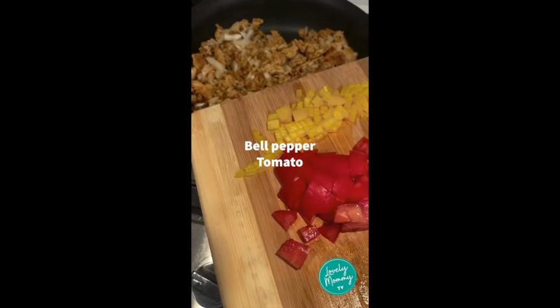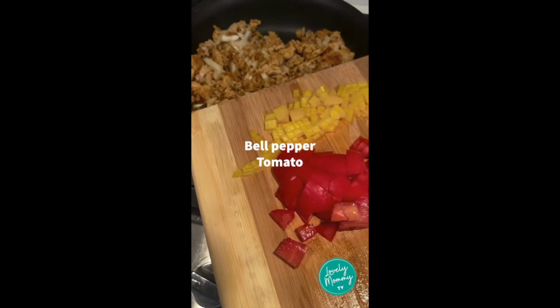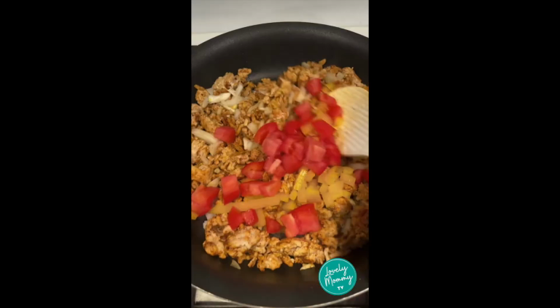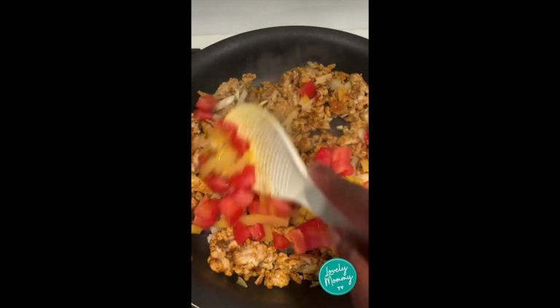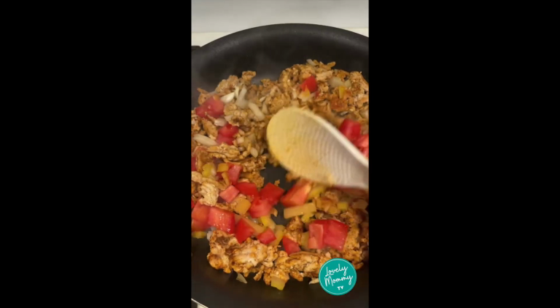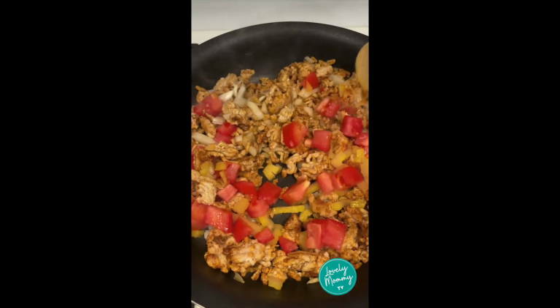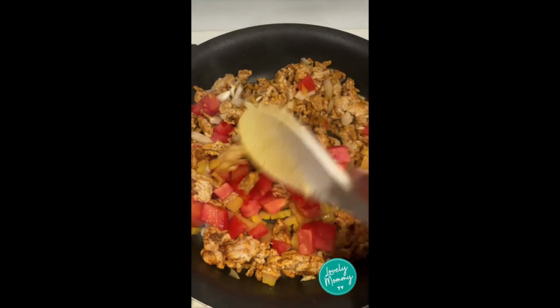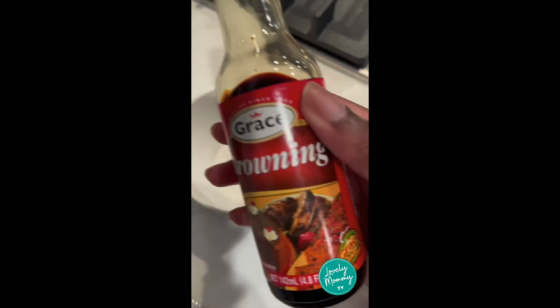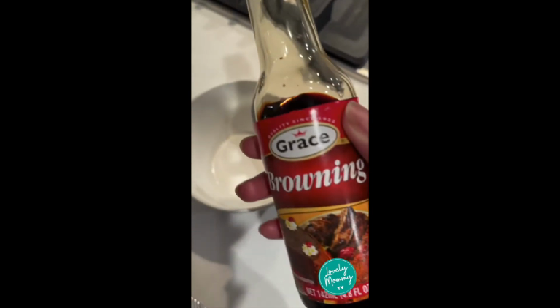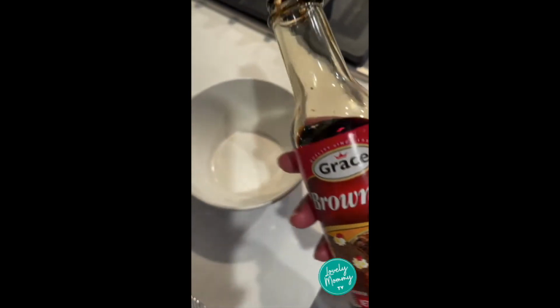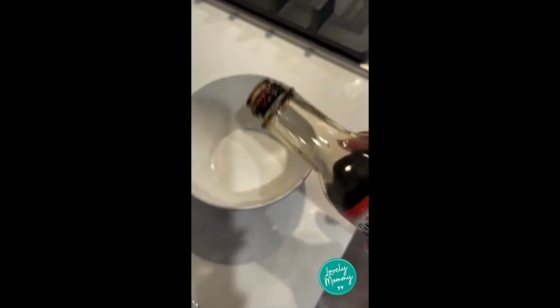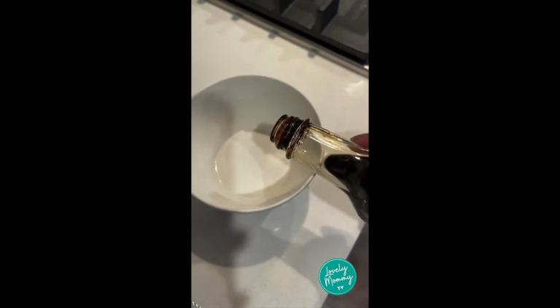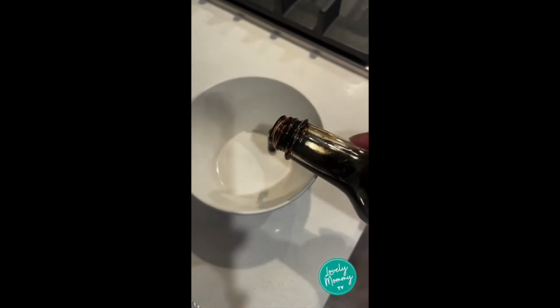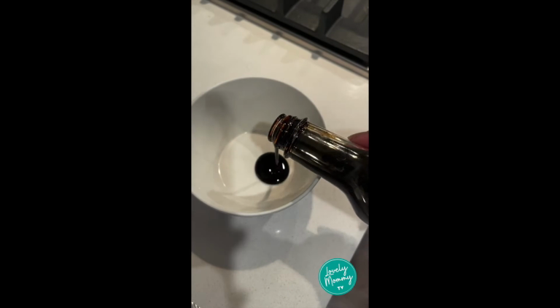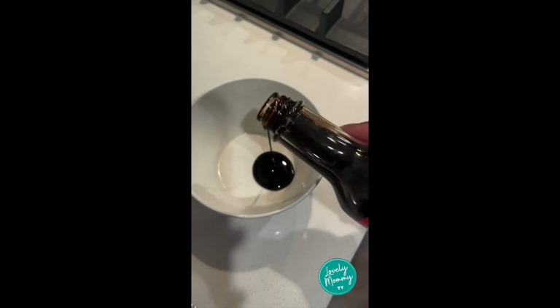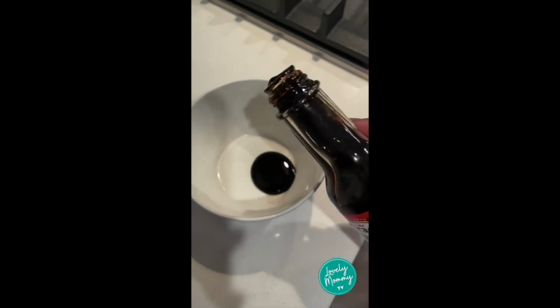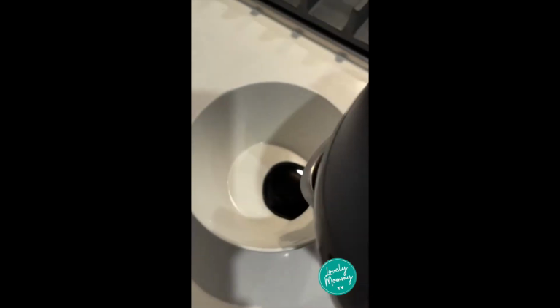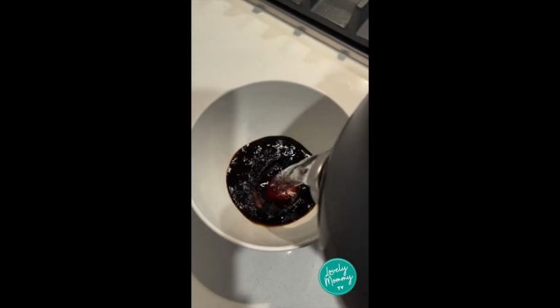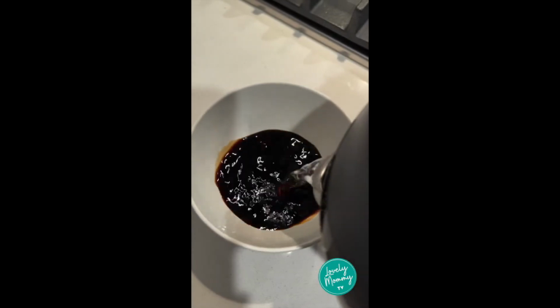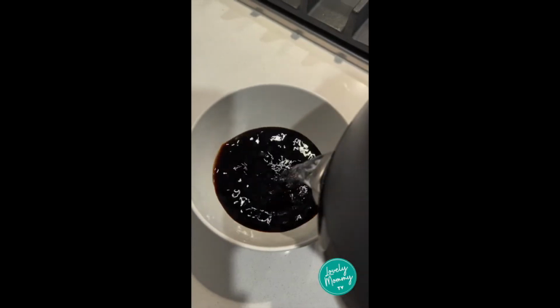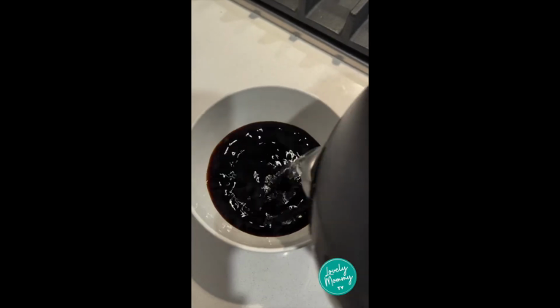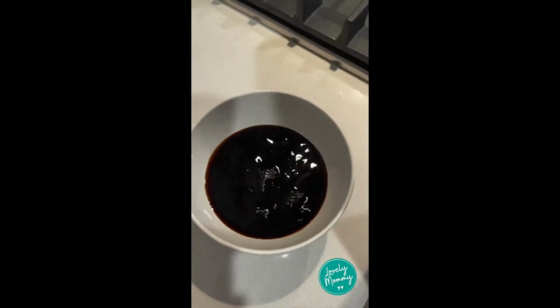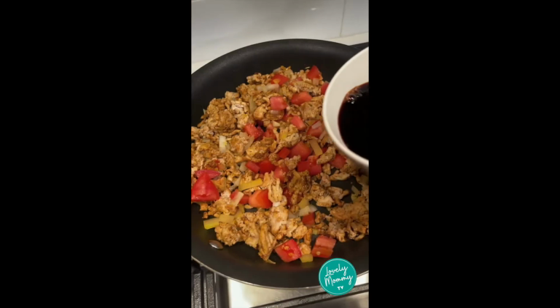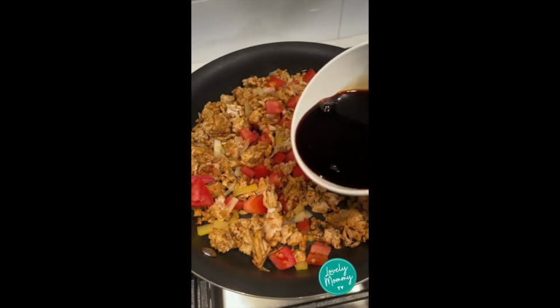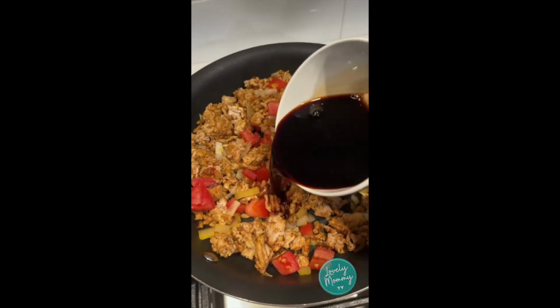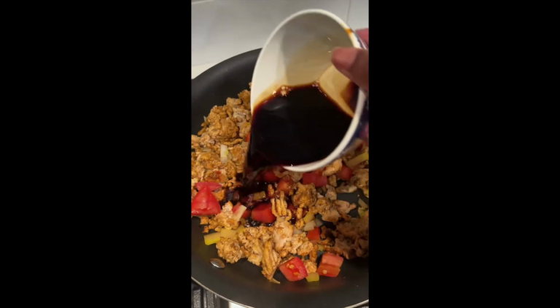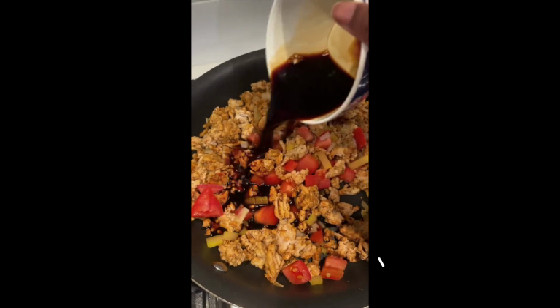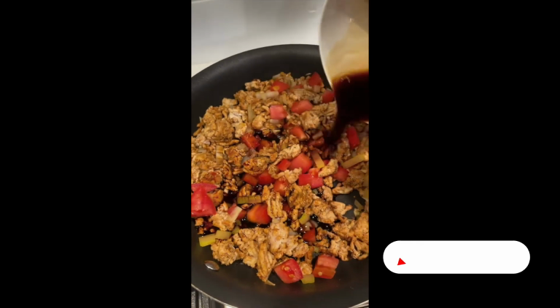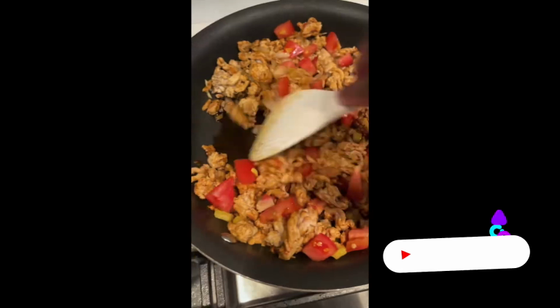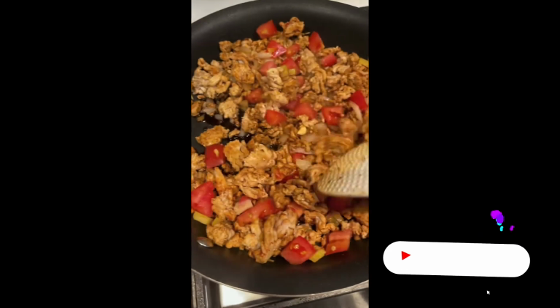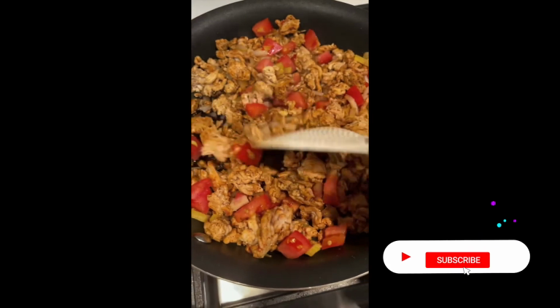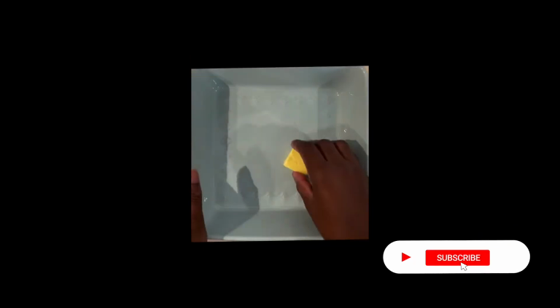Add in some chopped garlic, onion, bell pepper, and tomato. Then make it juicy with a simple mixture of browning and hot water. Add that in and let it simmer for a few minutes.